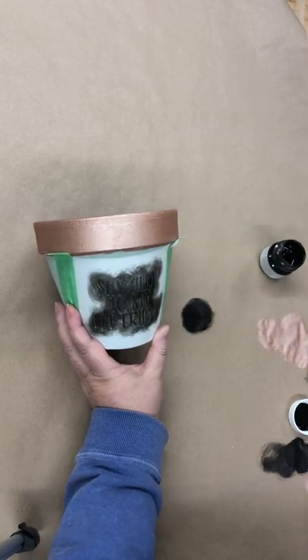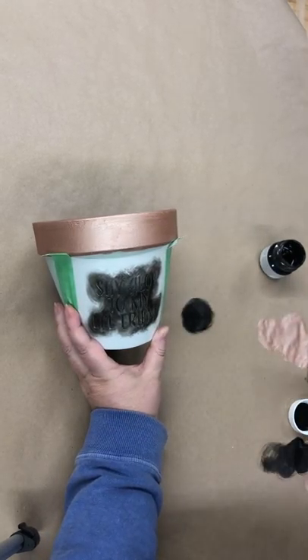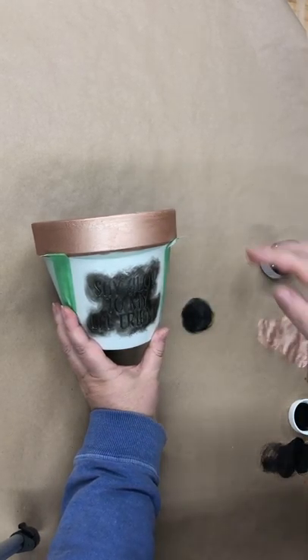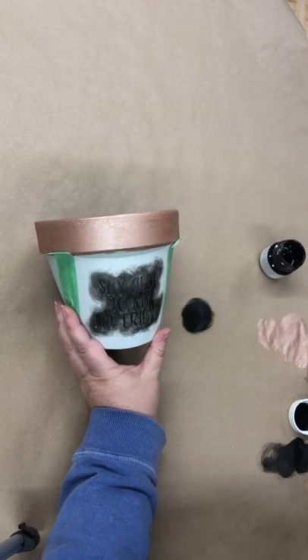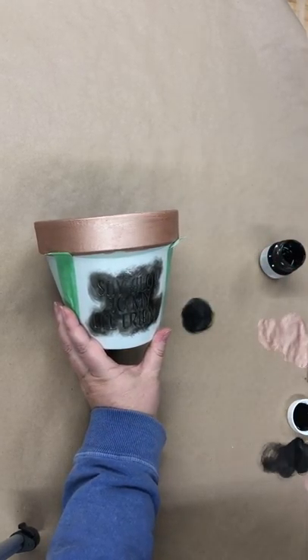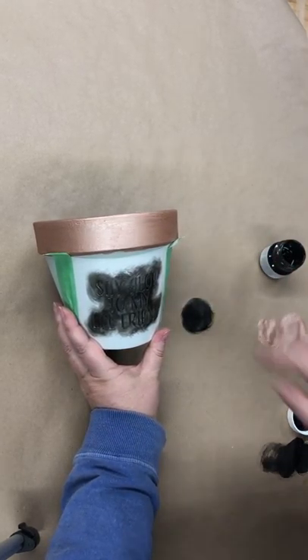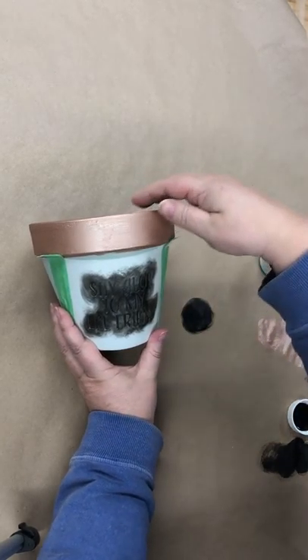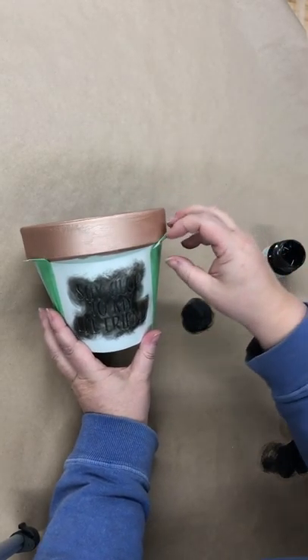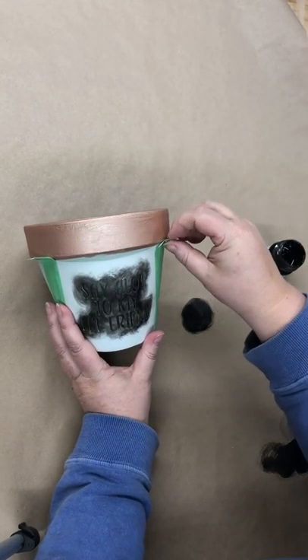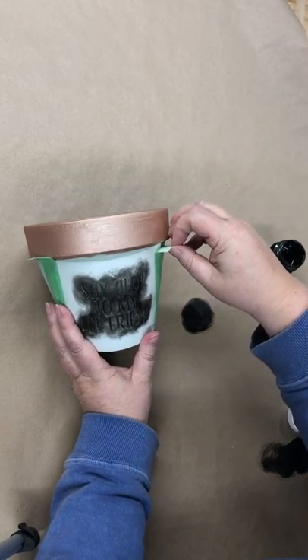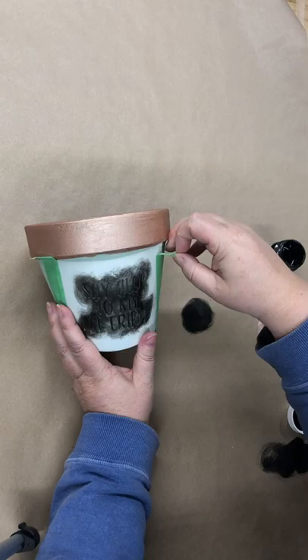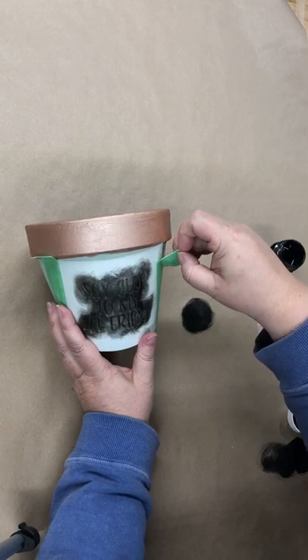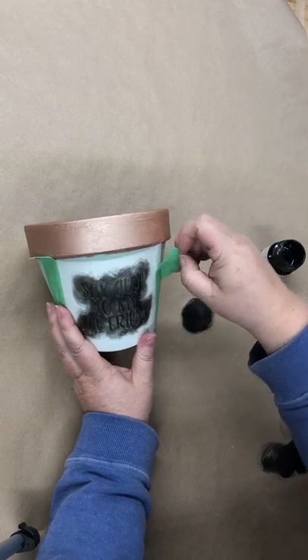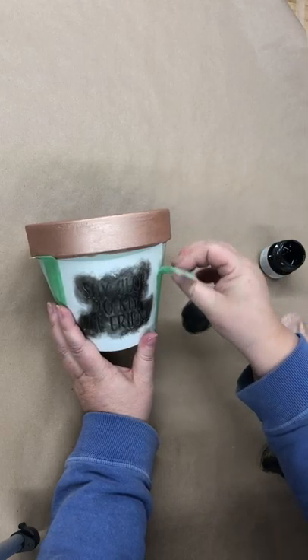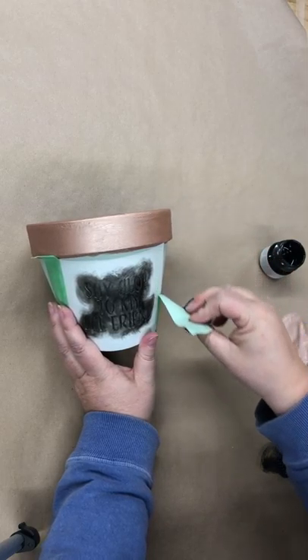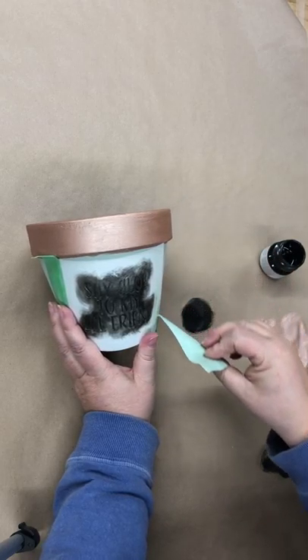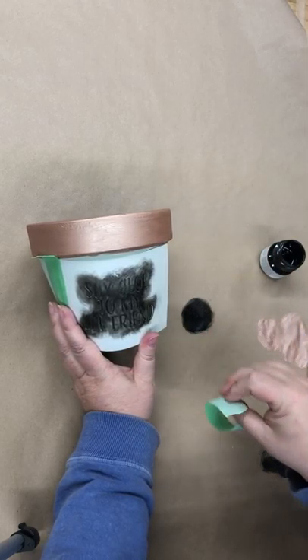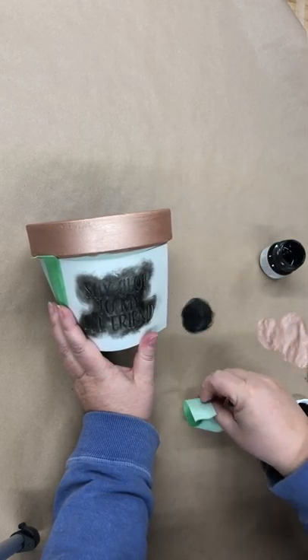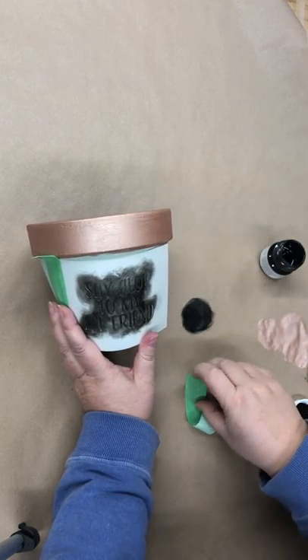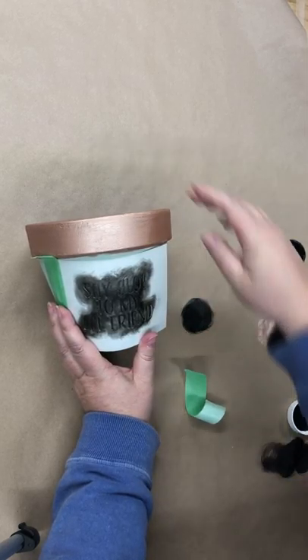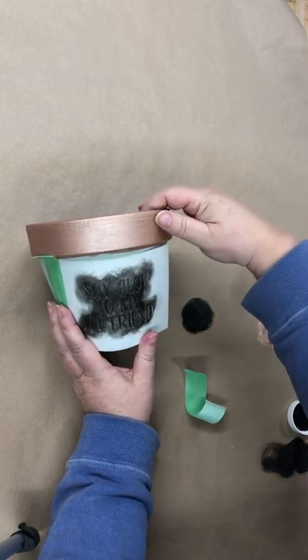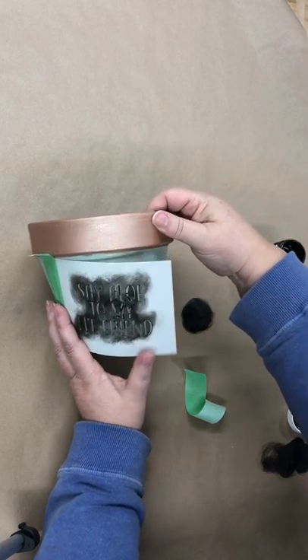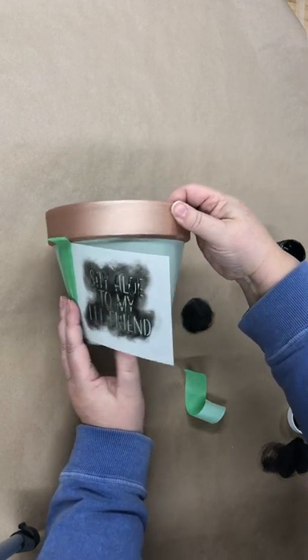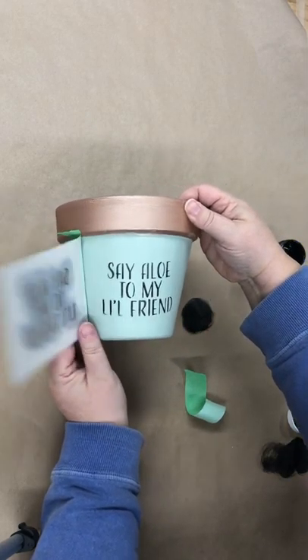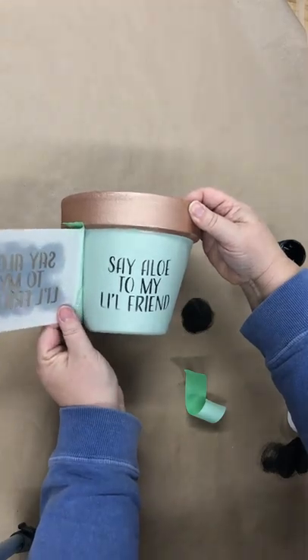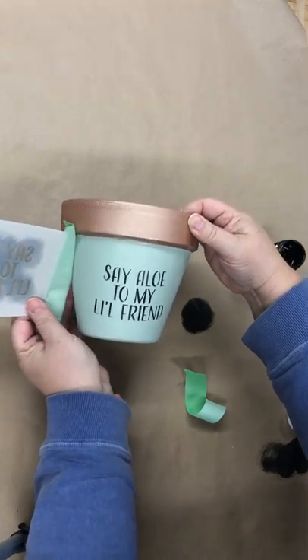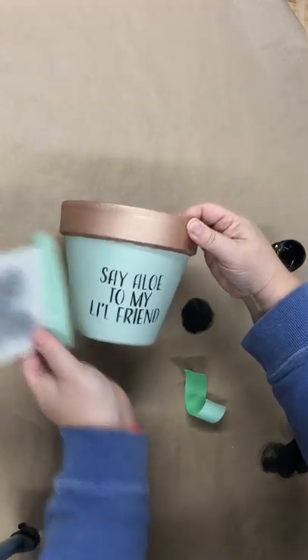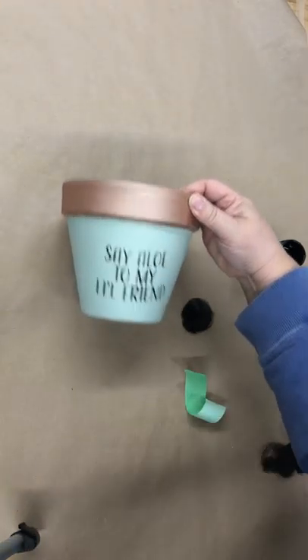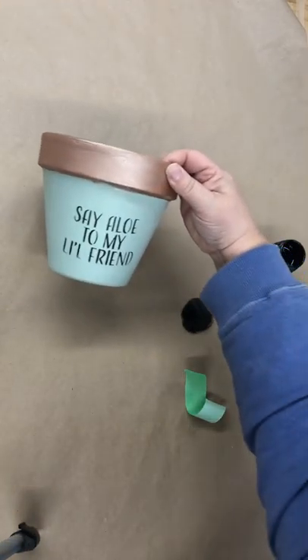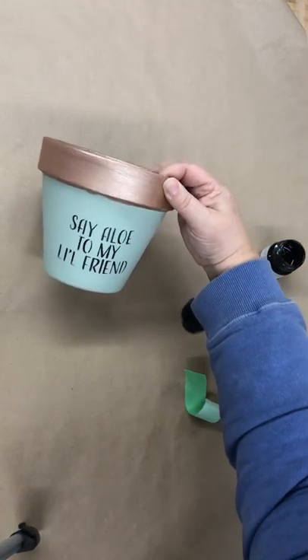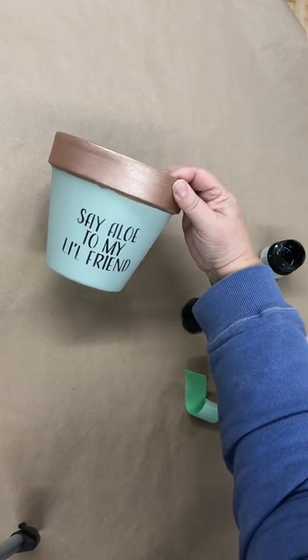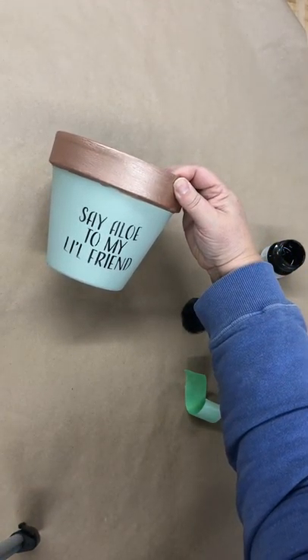Okay, let's see if it worked. There we go — isn't that cute? There we go.